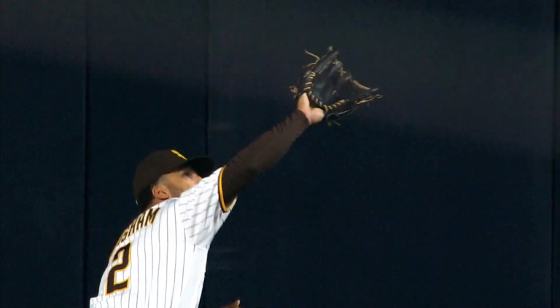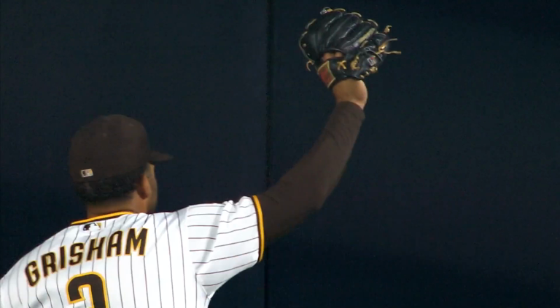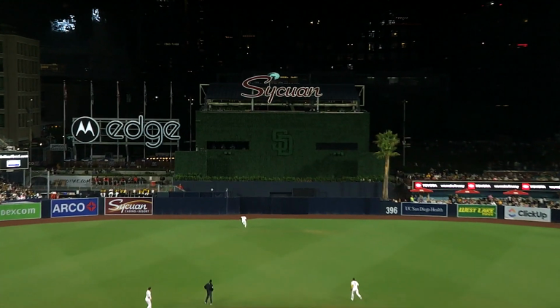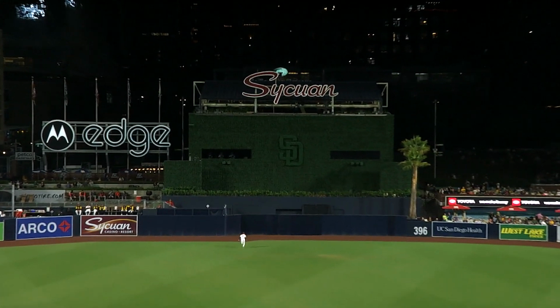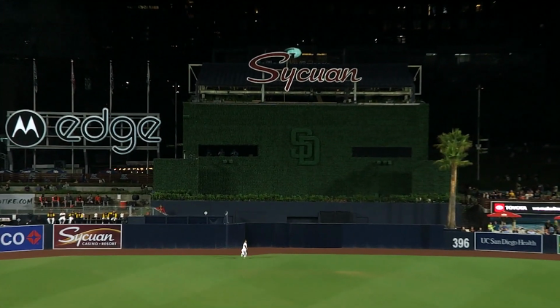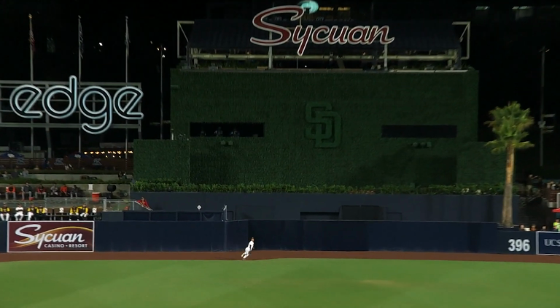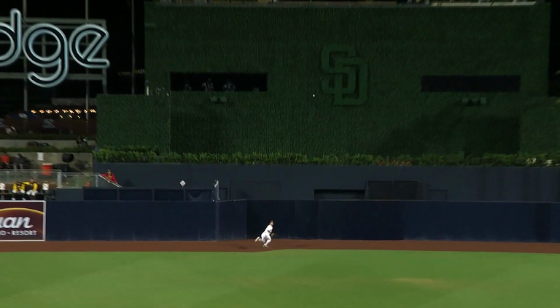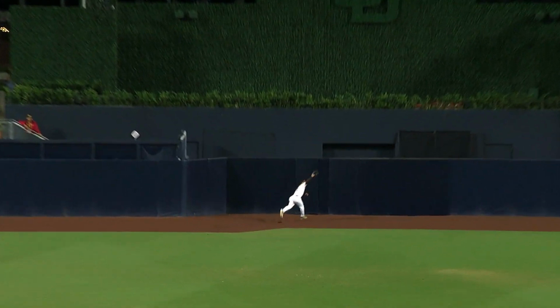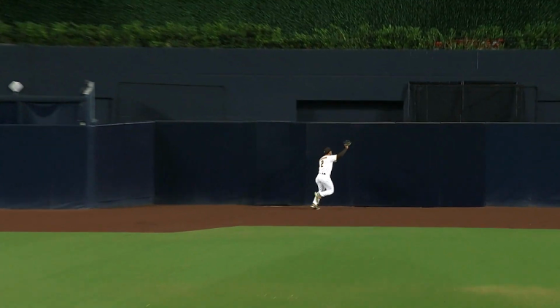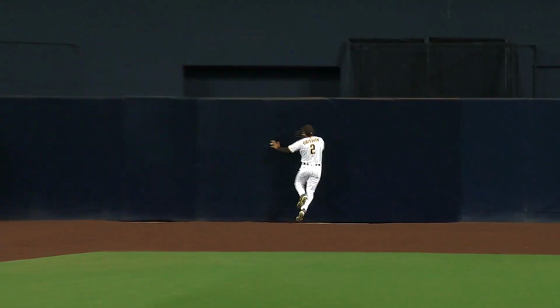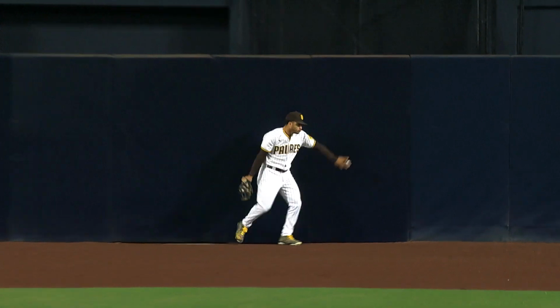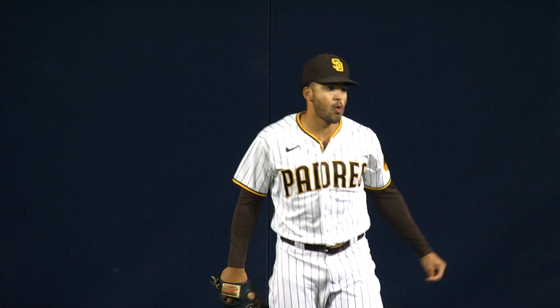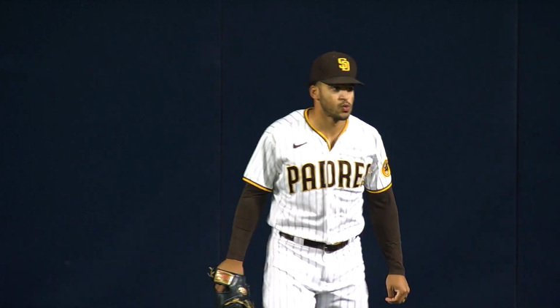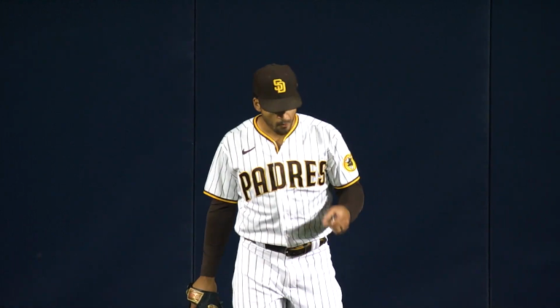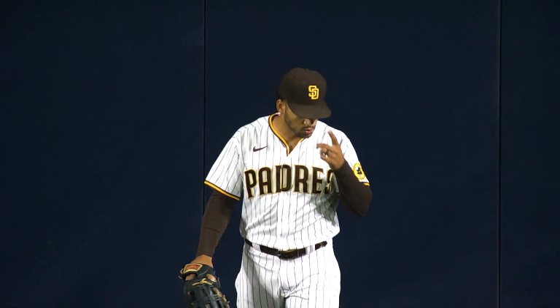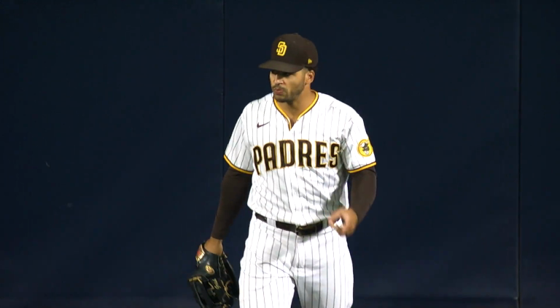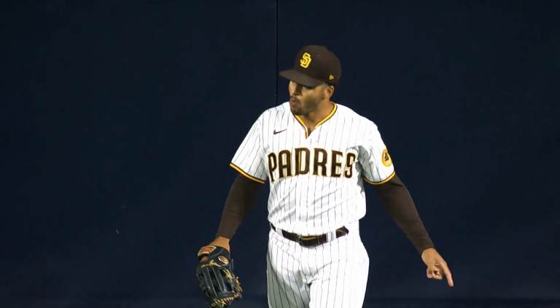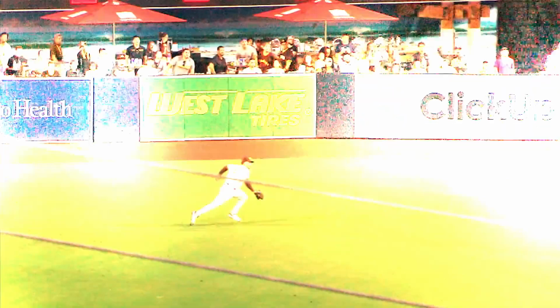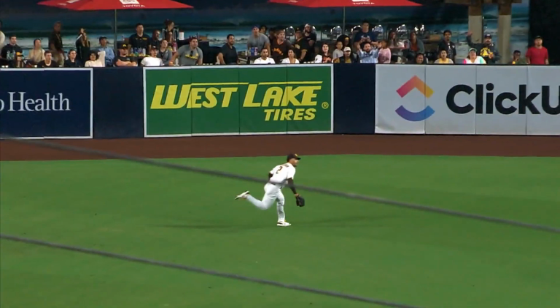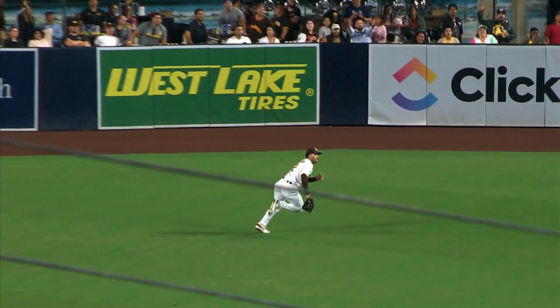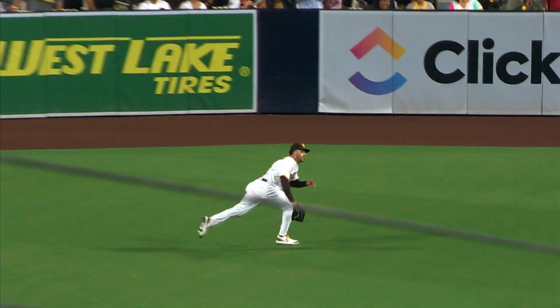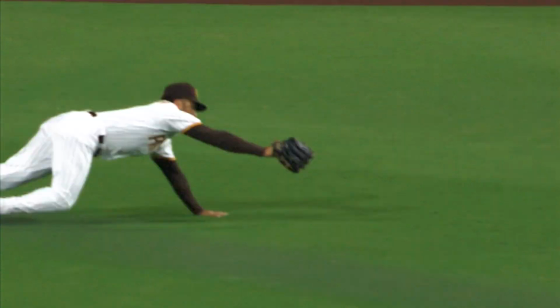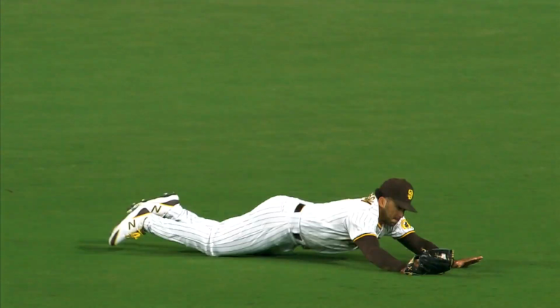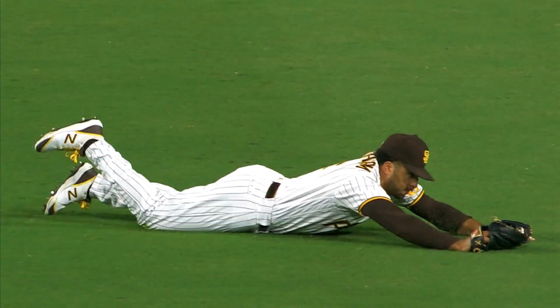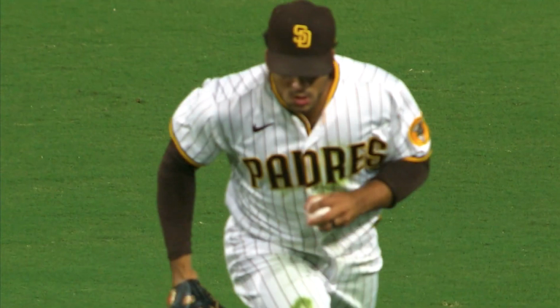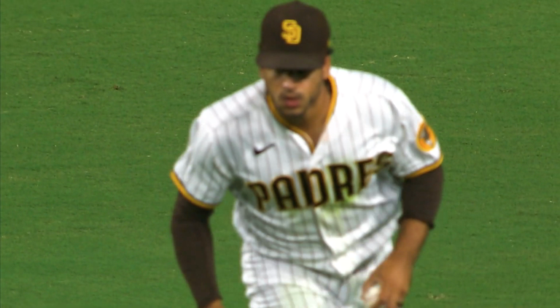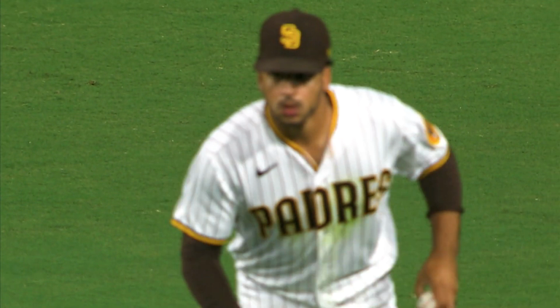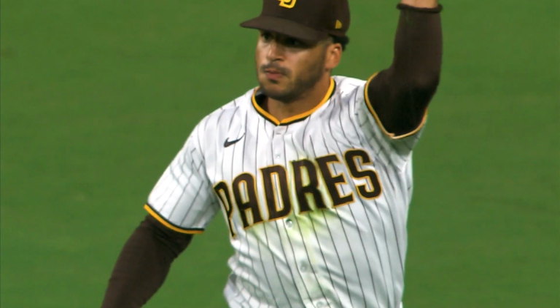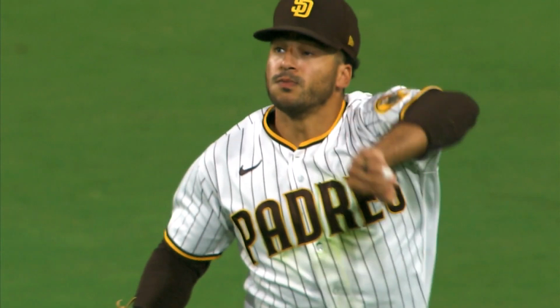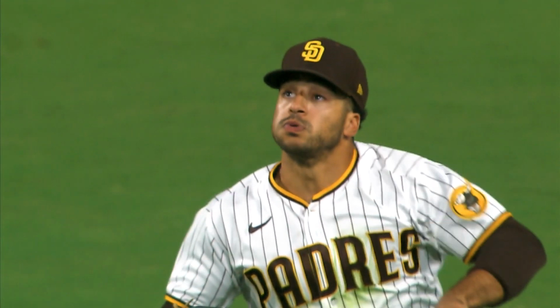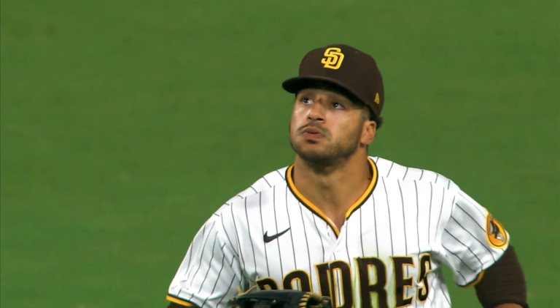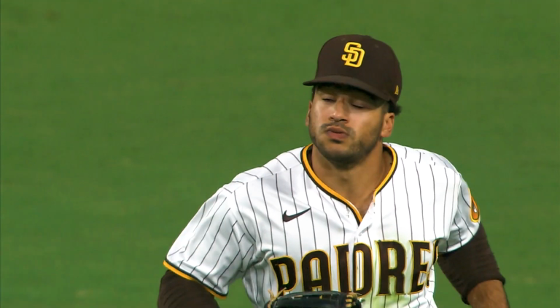It's done pretty well. Grisham going back onto the dirt of the track, makes the catch in front of the wall. Another splendid defensive play in center field by Grisham. On the run, Grisham dimes, and he makes the catch. Gonna hang a start for Trent Grisham once again.